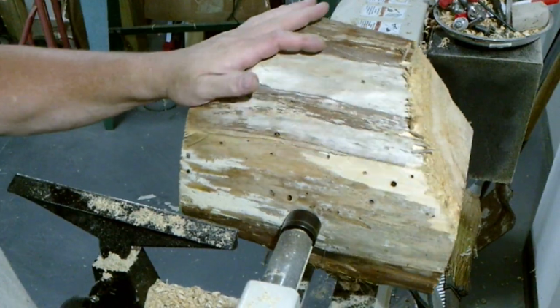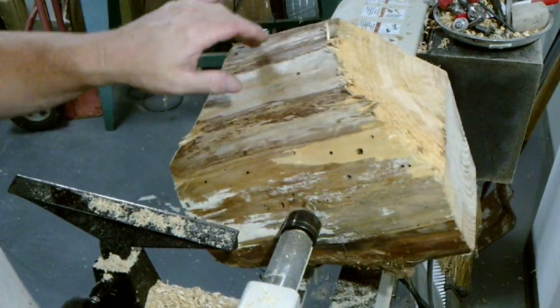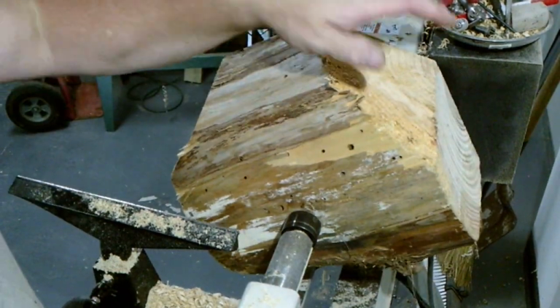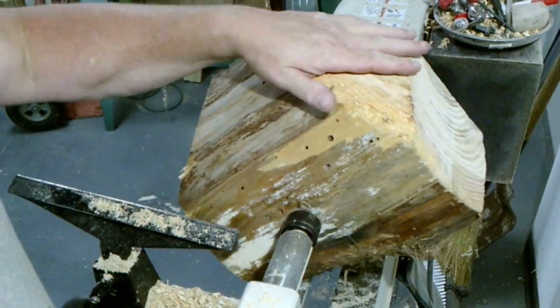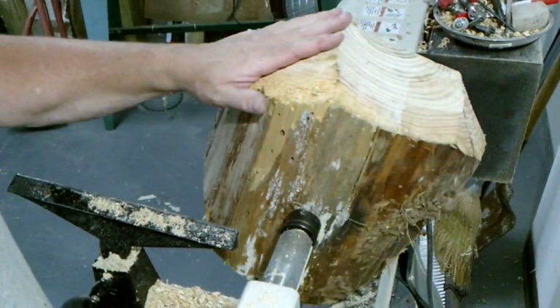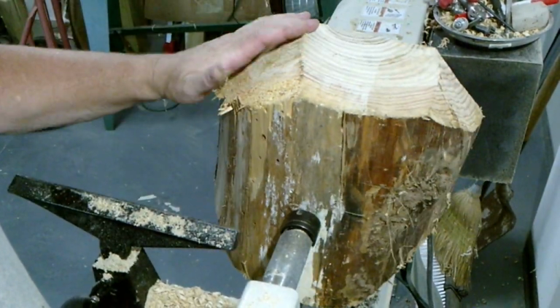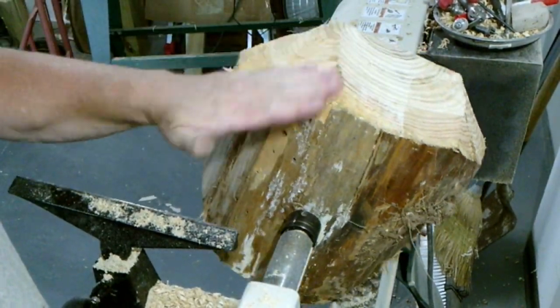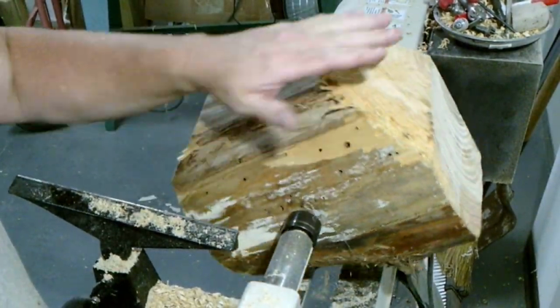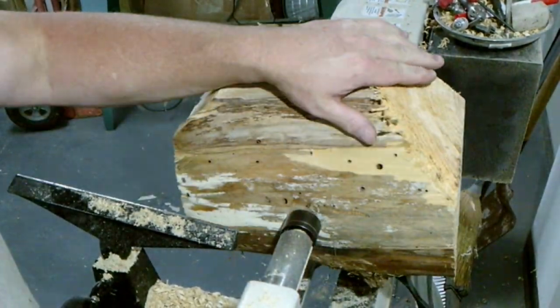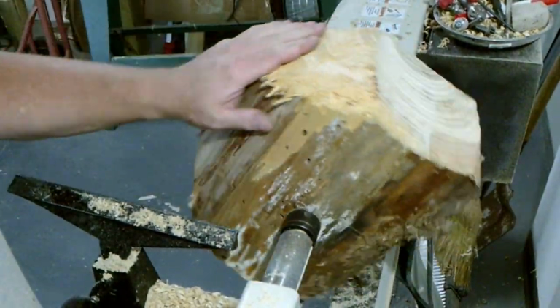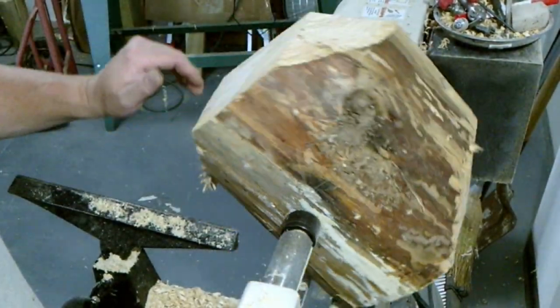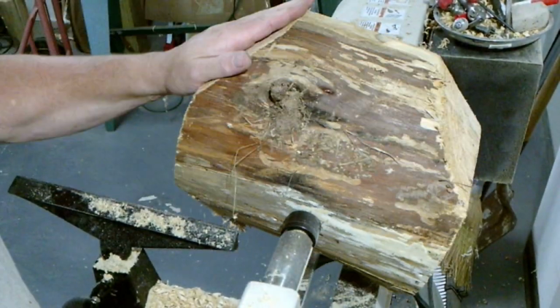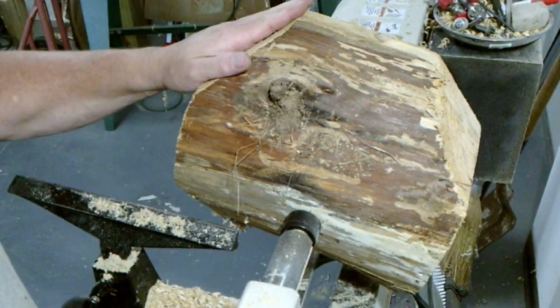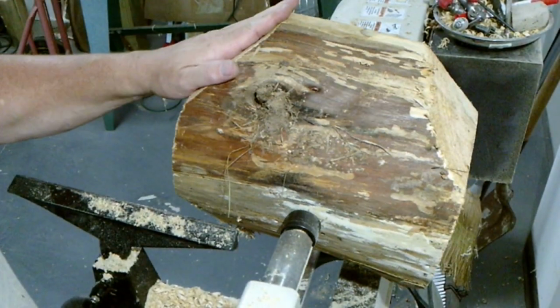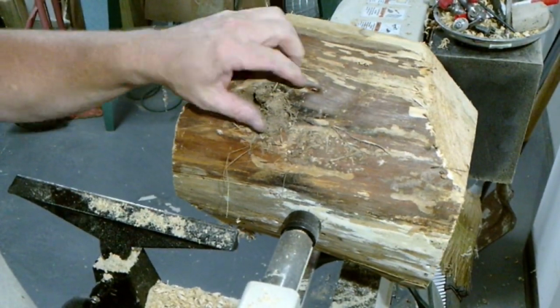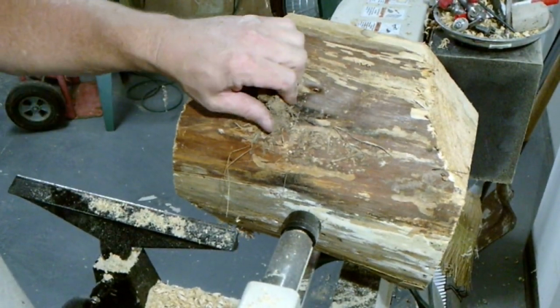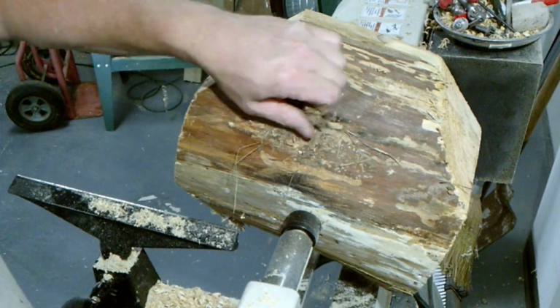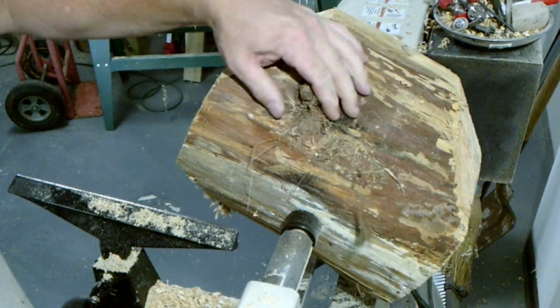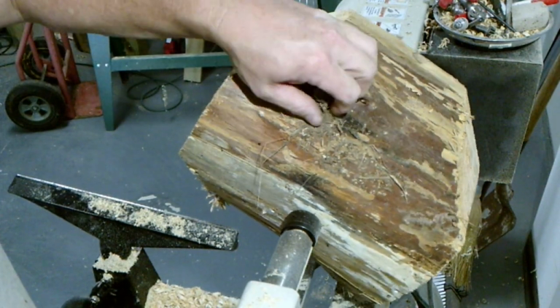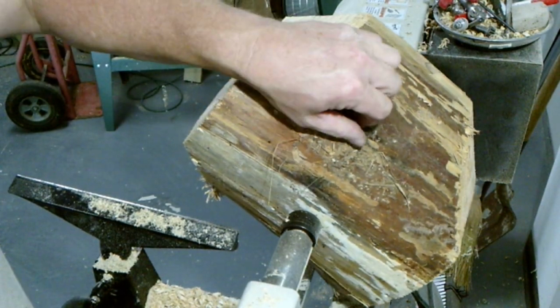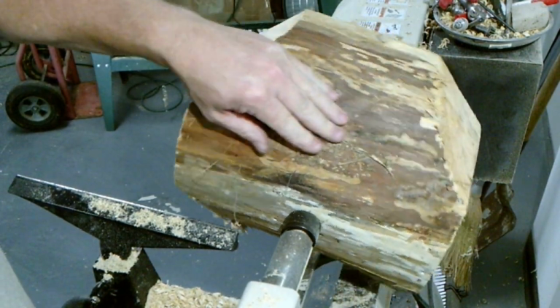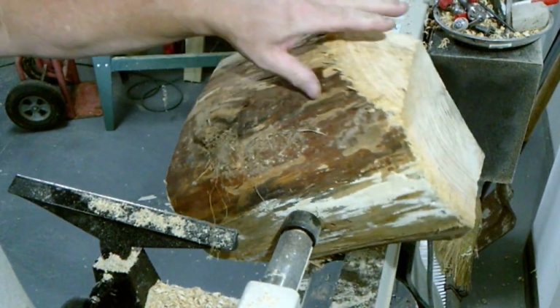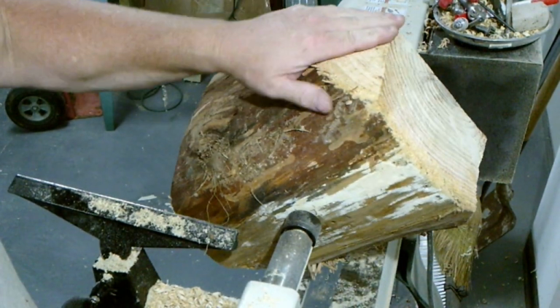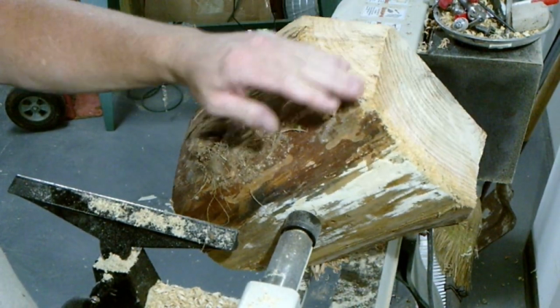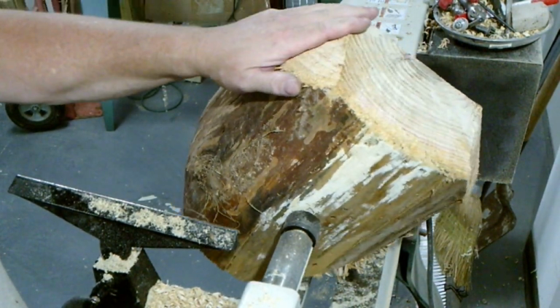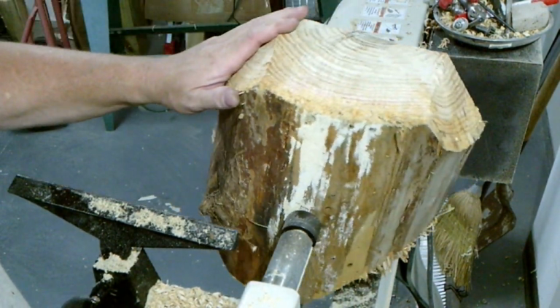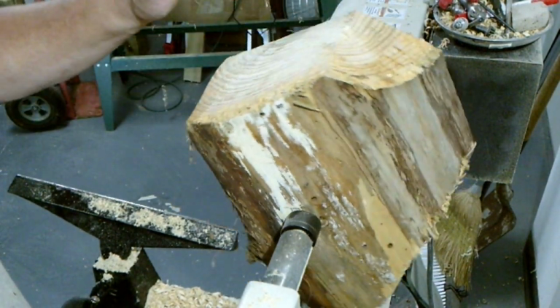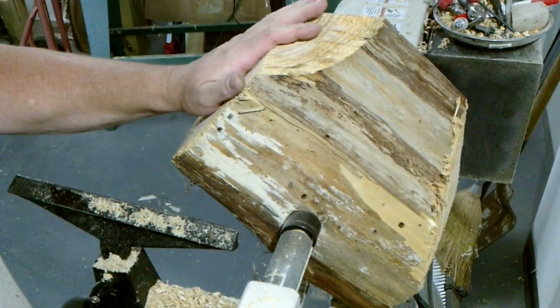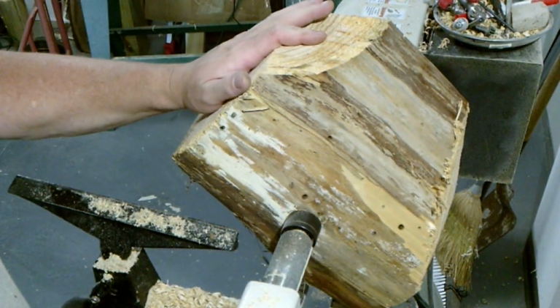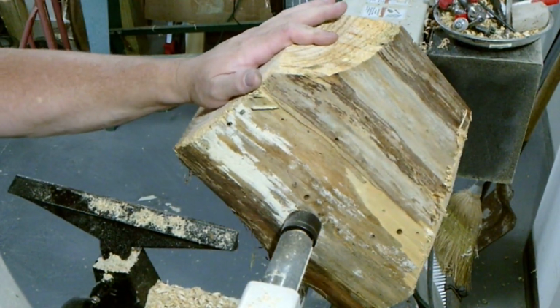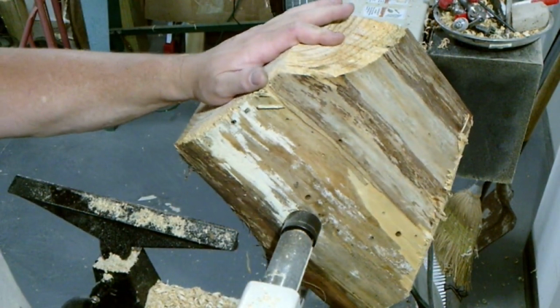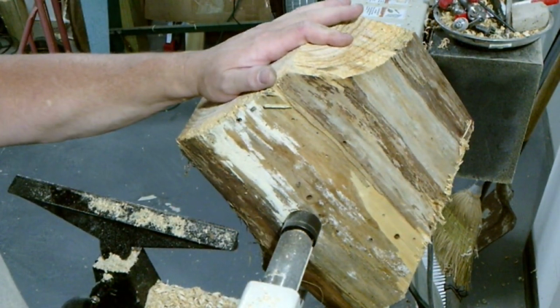I got the corners 45'd off. It's time to get started and turn me a pine bowl.